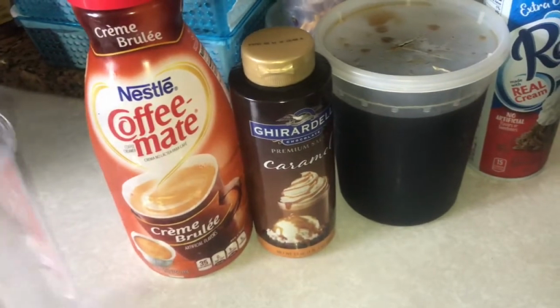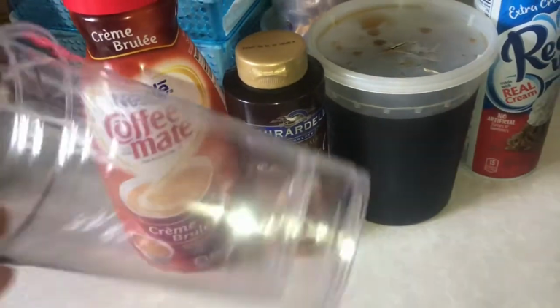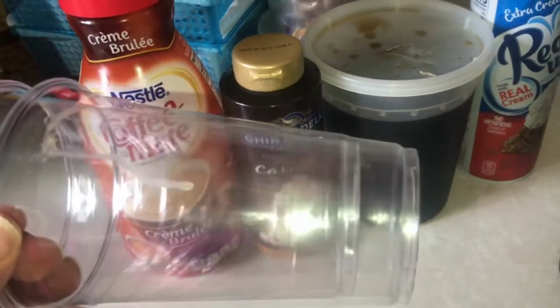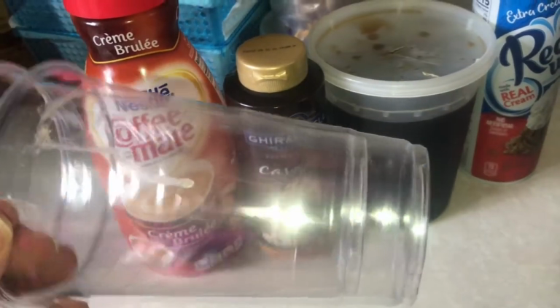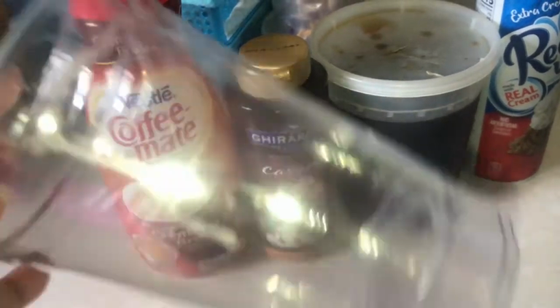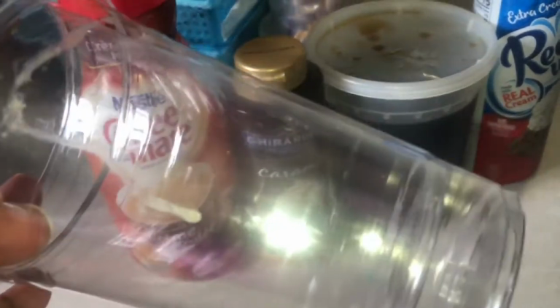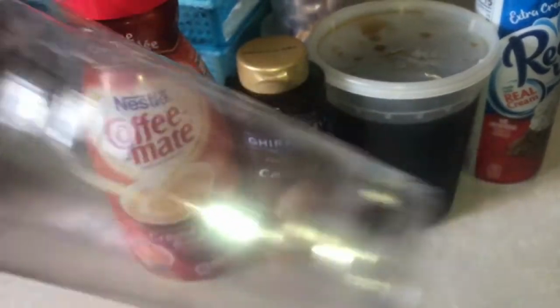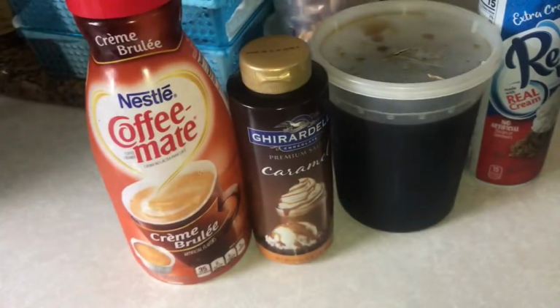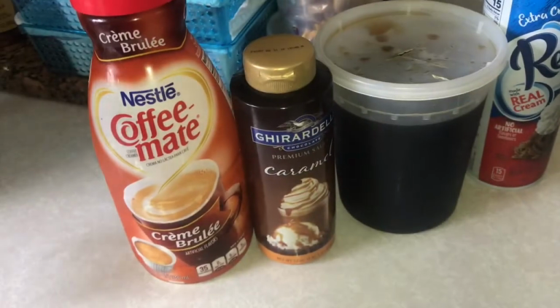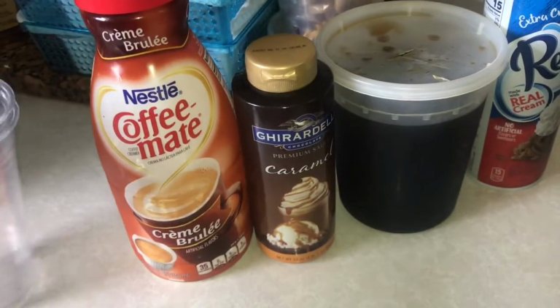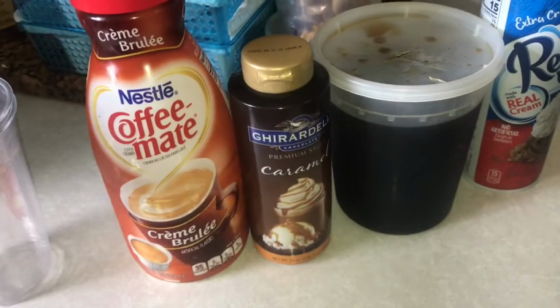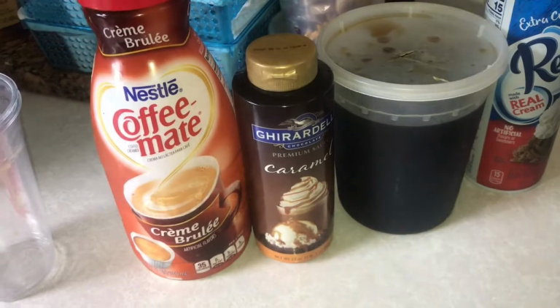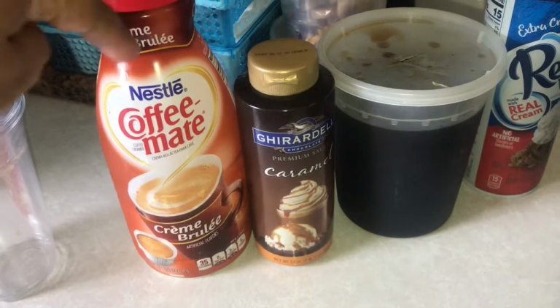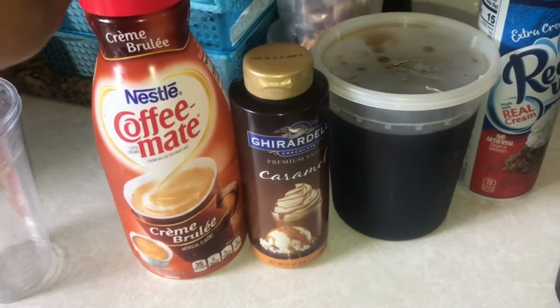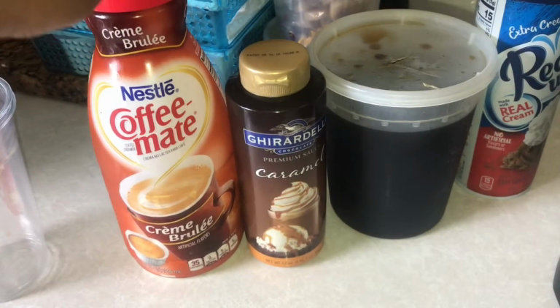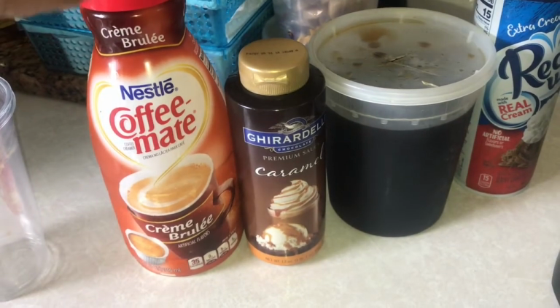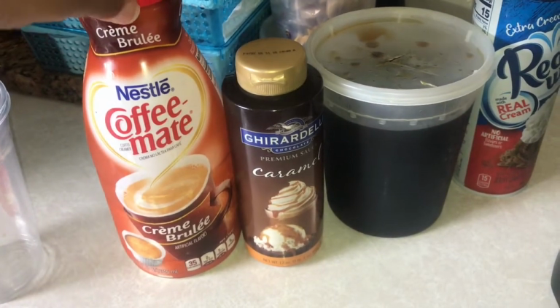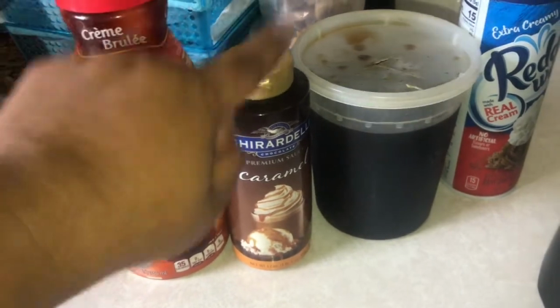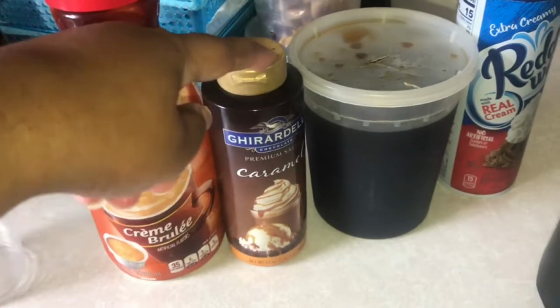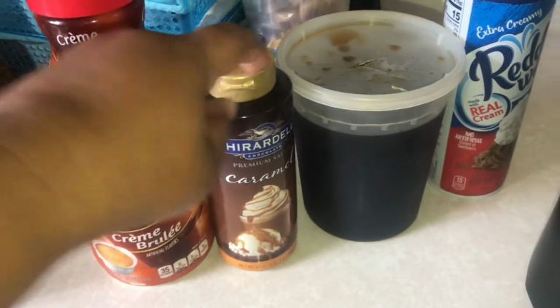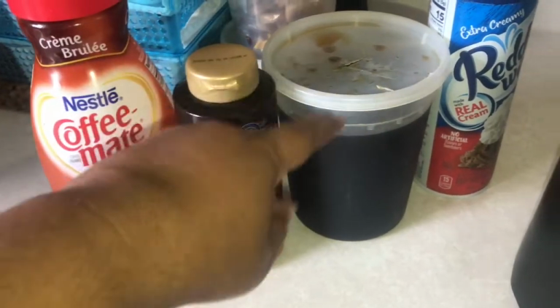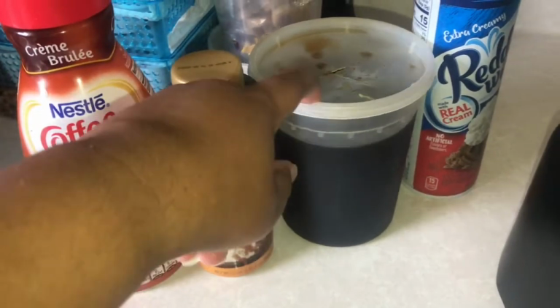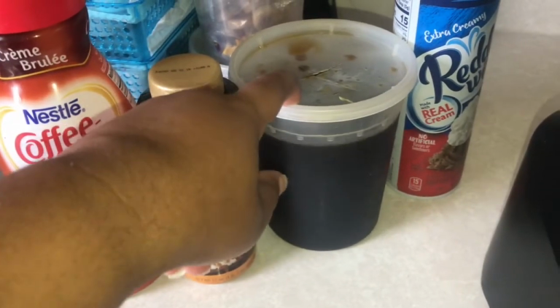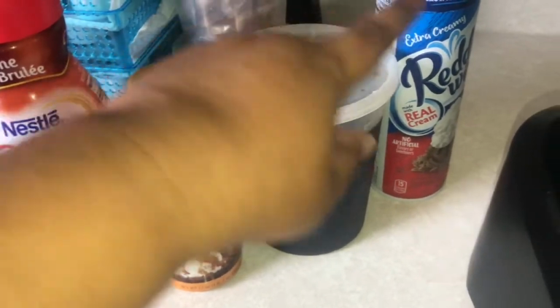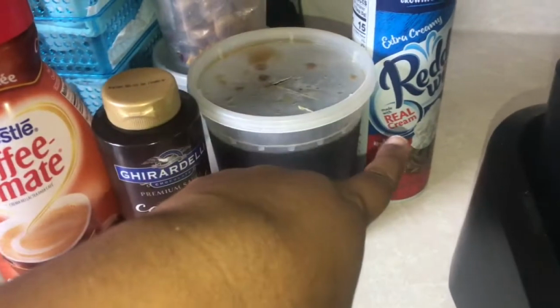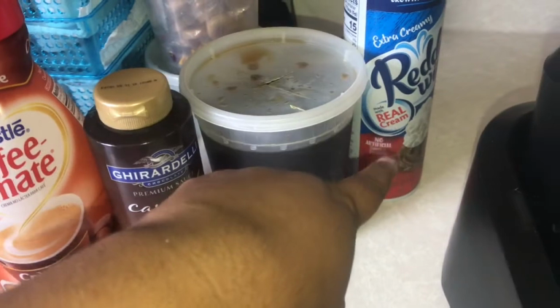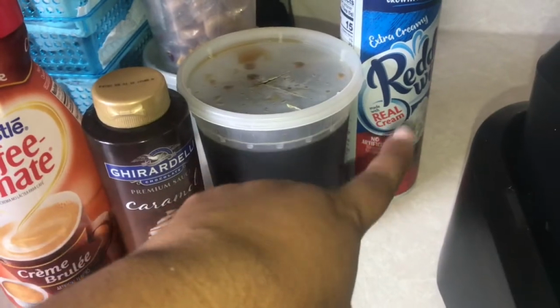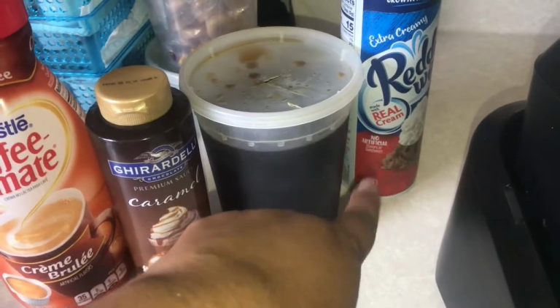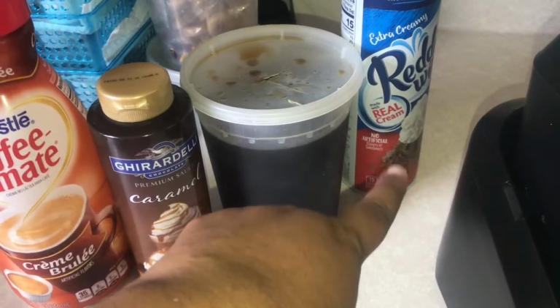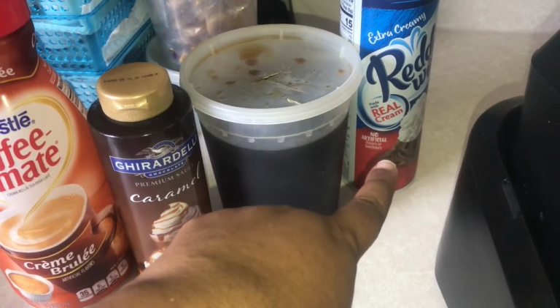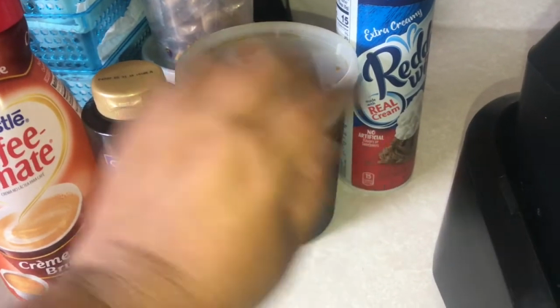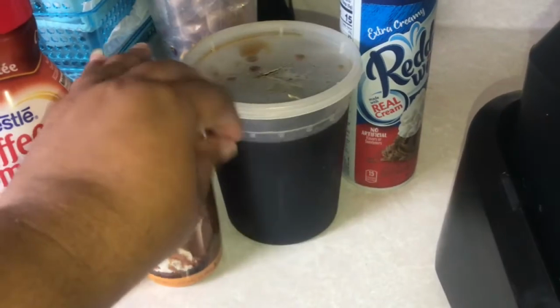I'm going to use some disposable cups — you can use any kind of cups you want. You'll also need some creamer, caramel, coffee, and whipped cream.